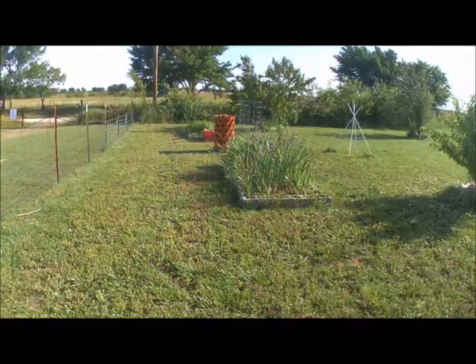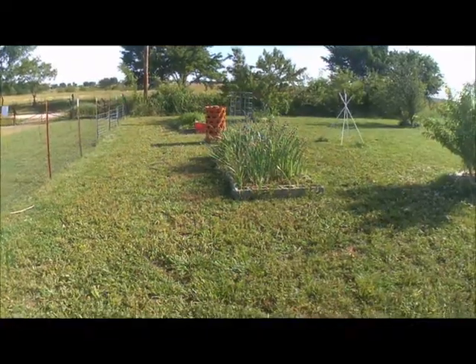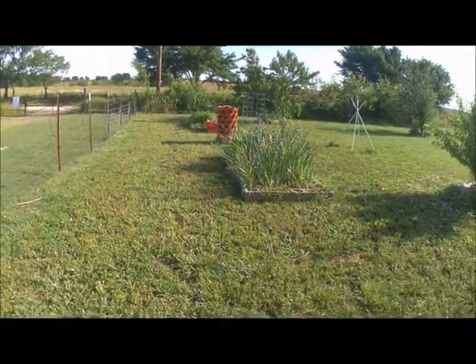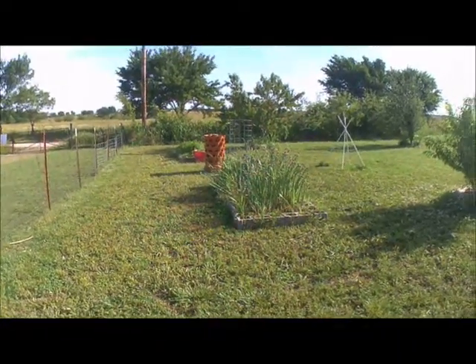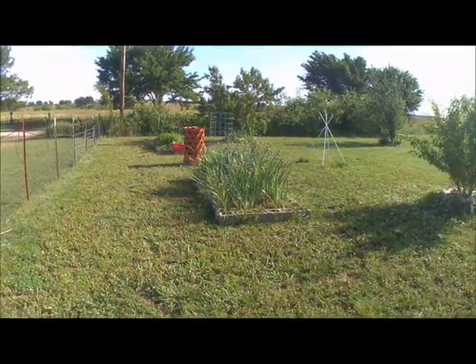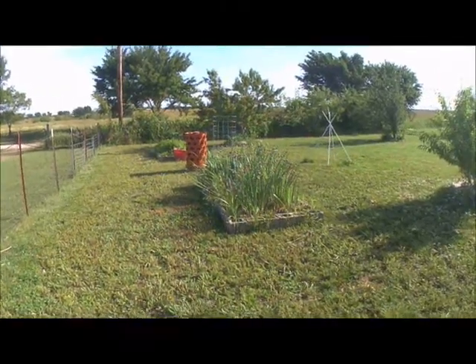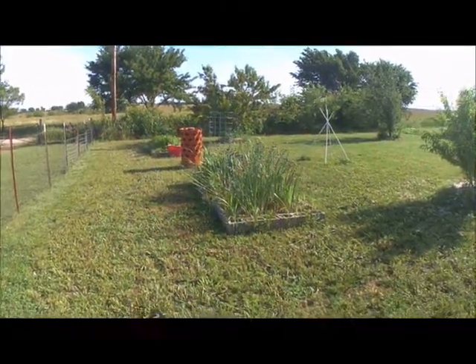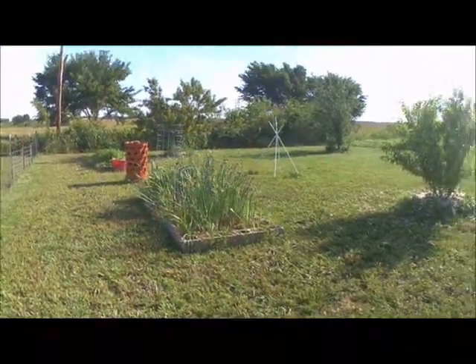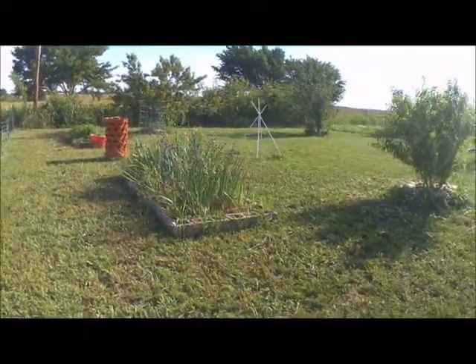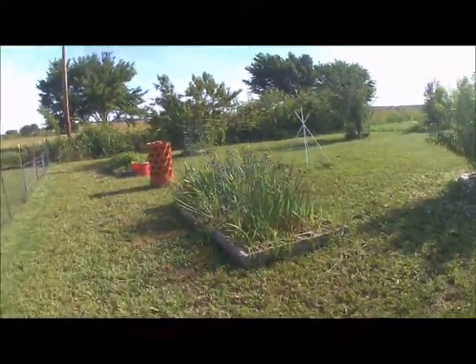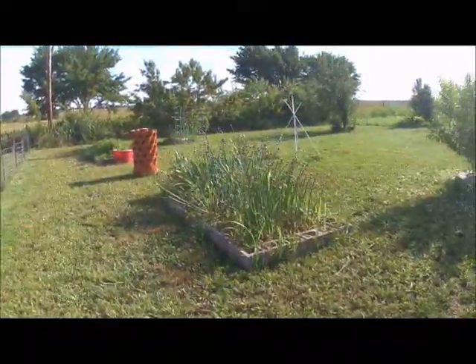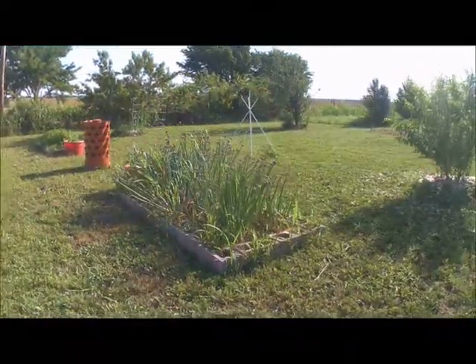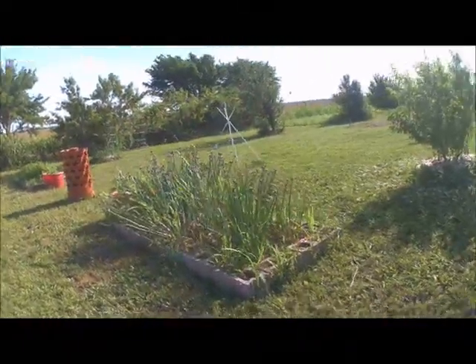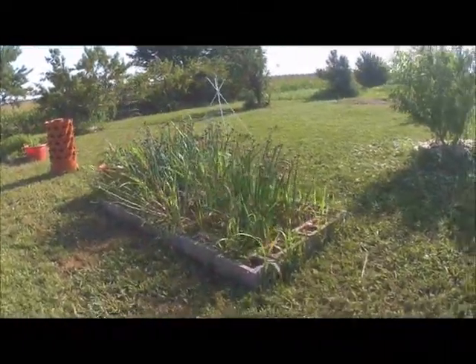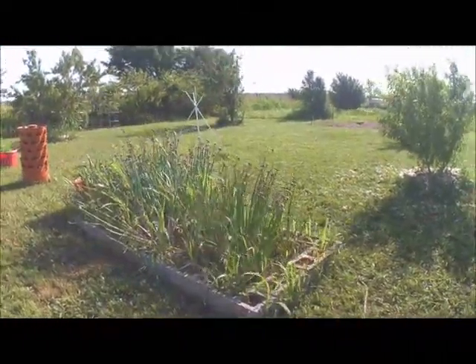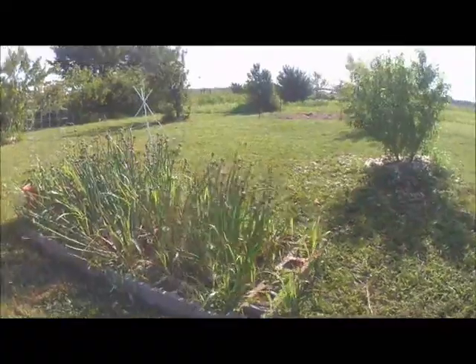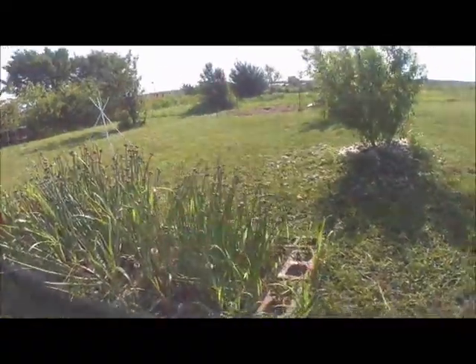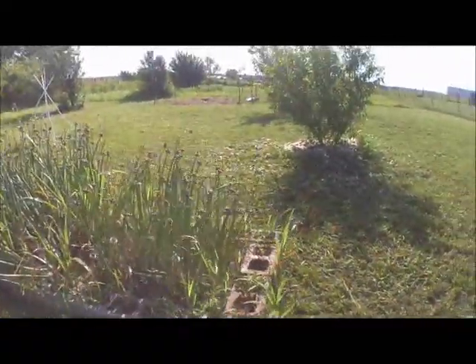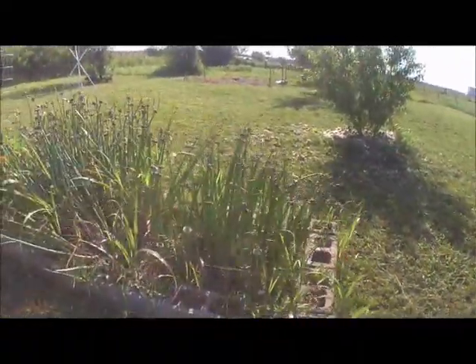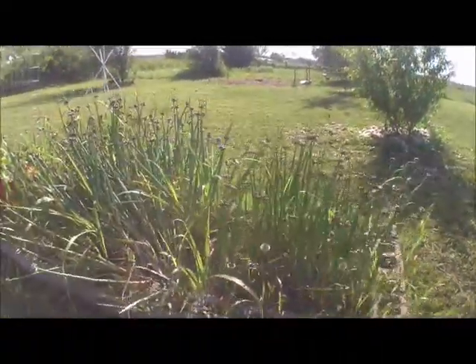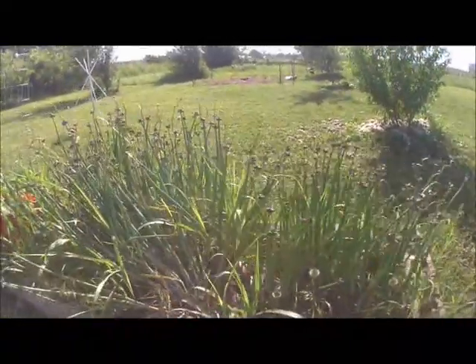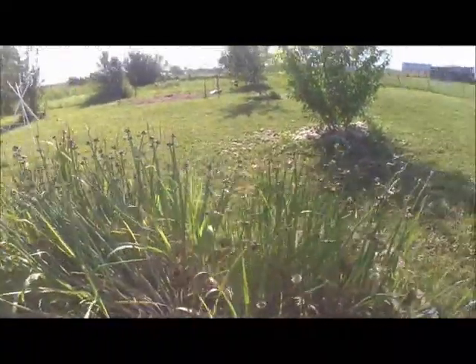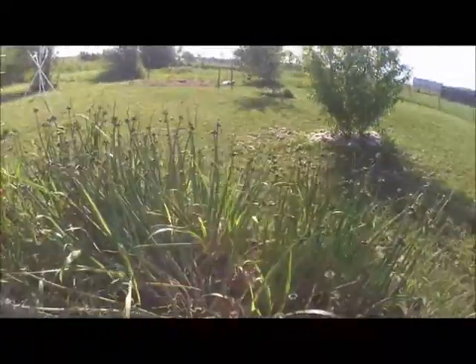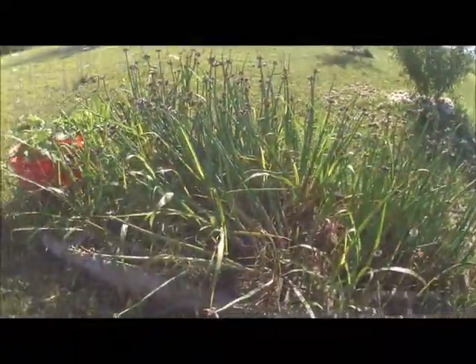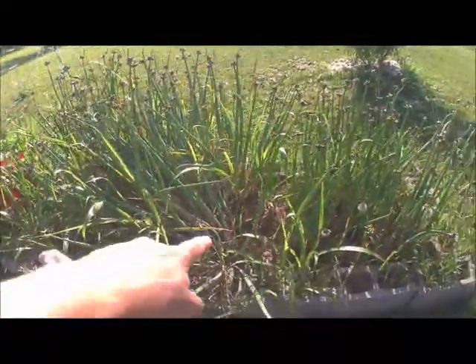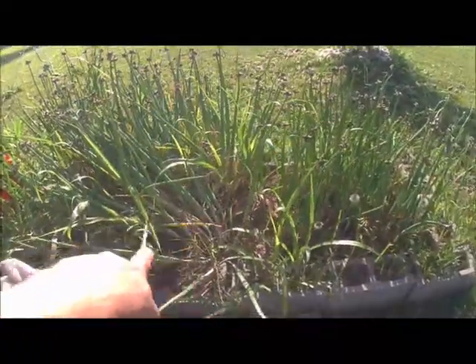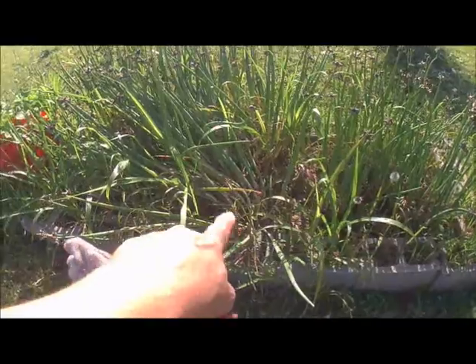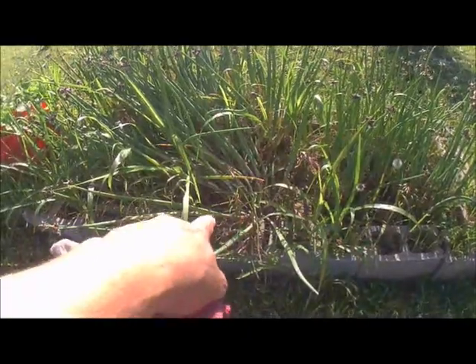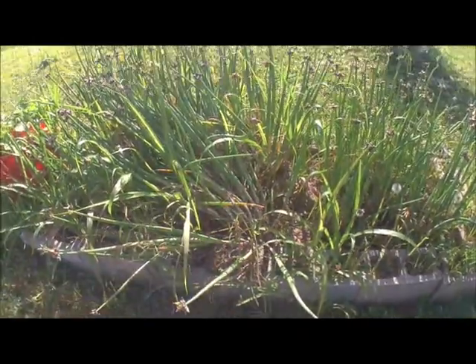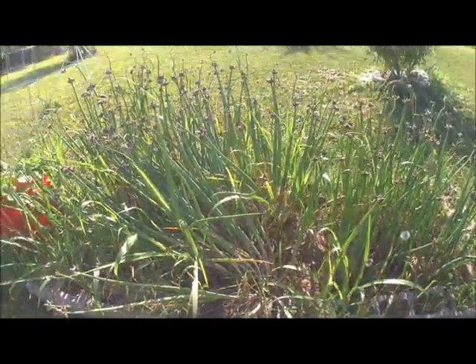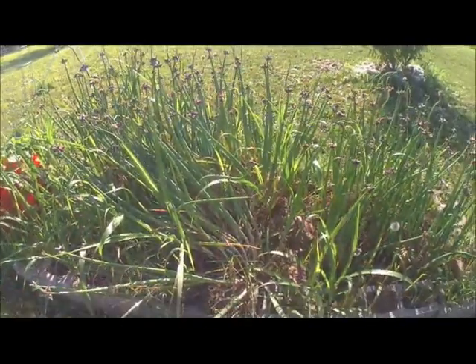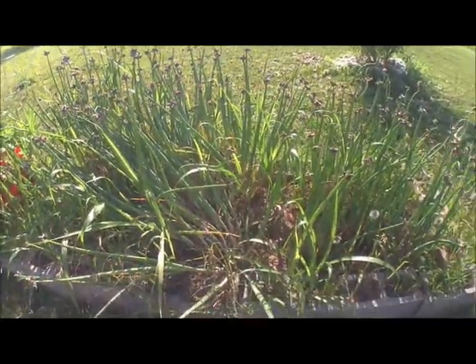Good morning. So we're down here in the garden again. Here are the onions, and we're going to be digging up this clump right here for the farmer's market tomorrow.